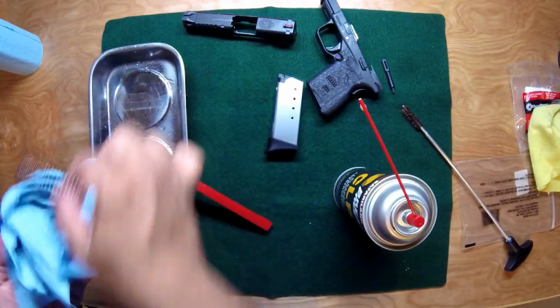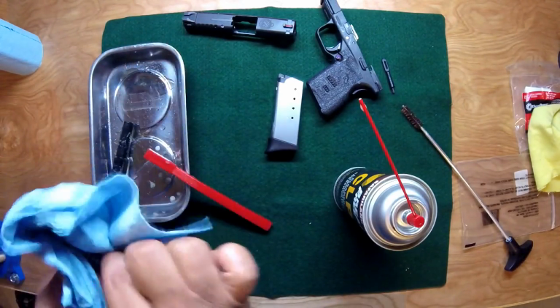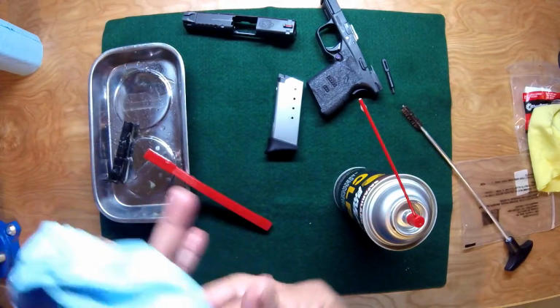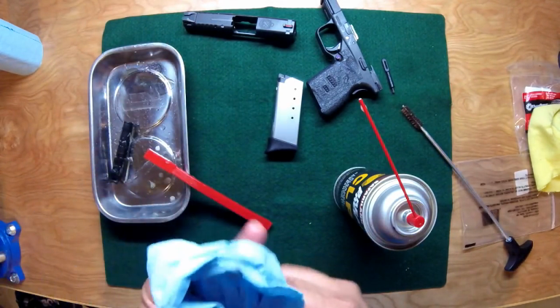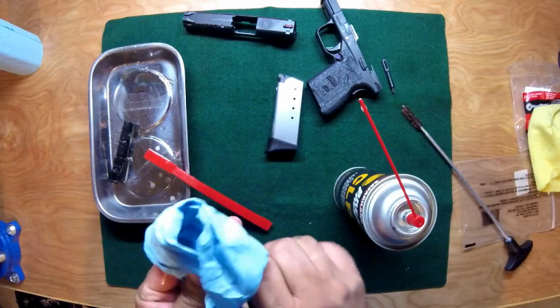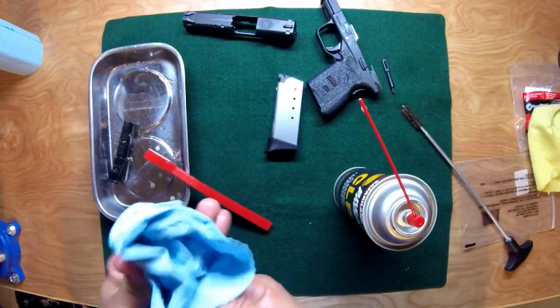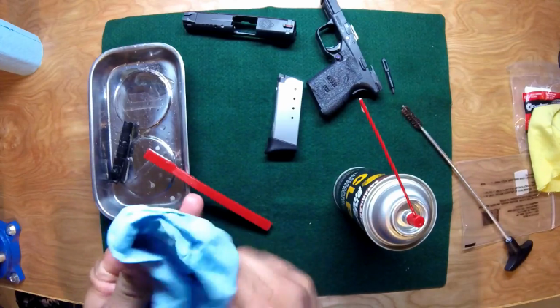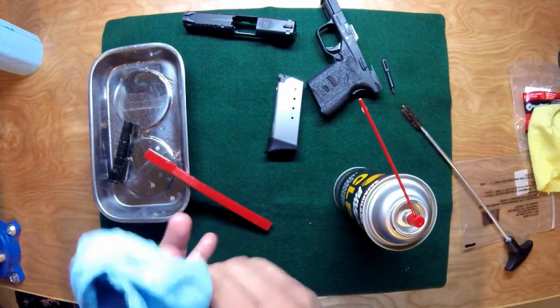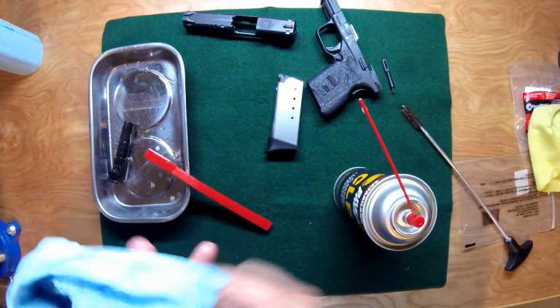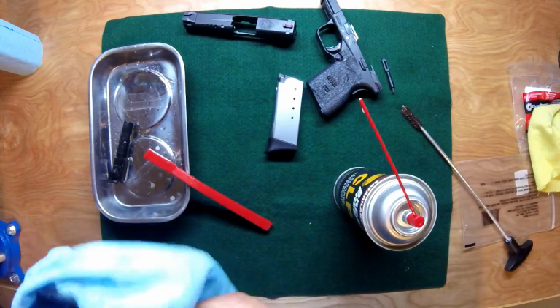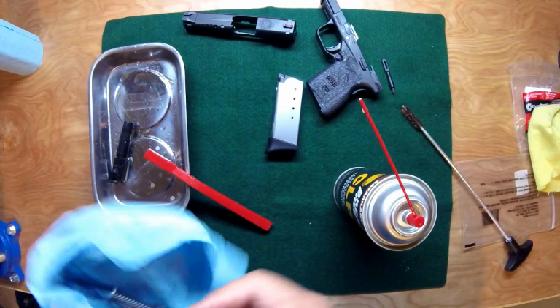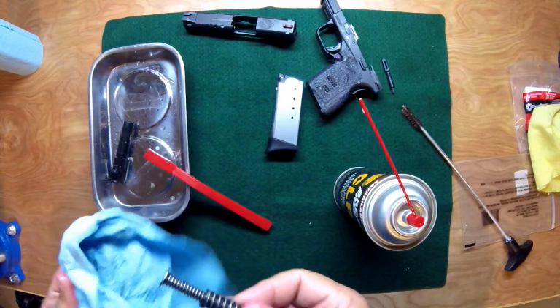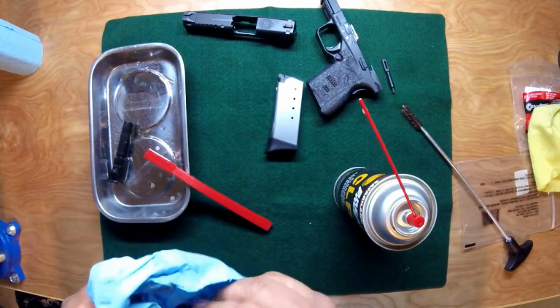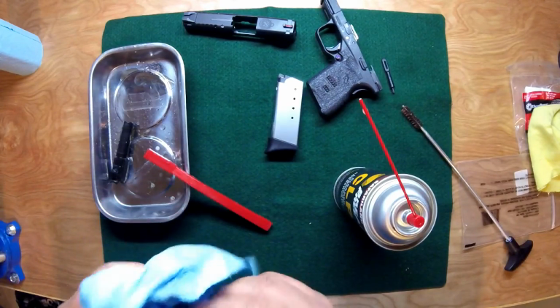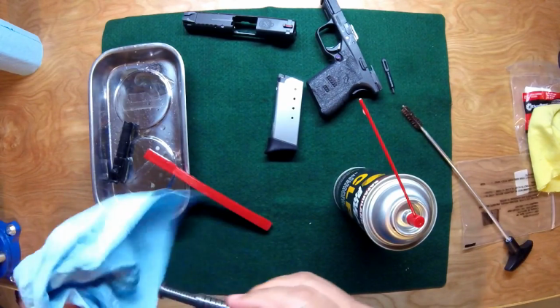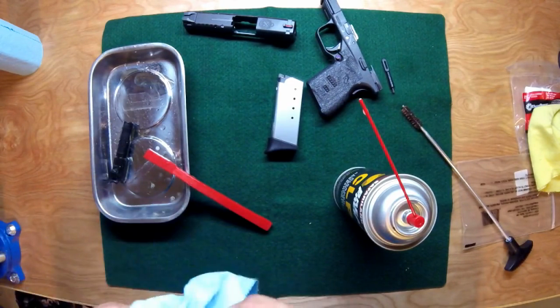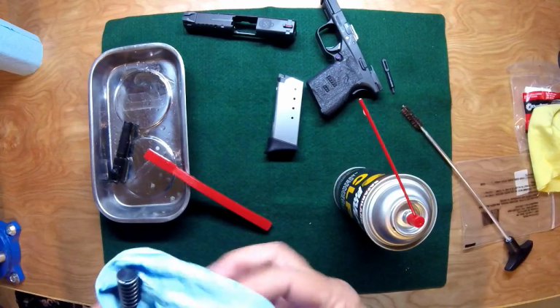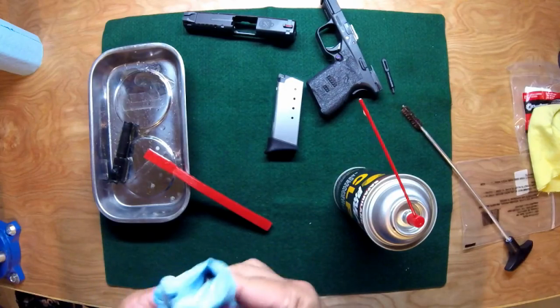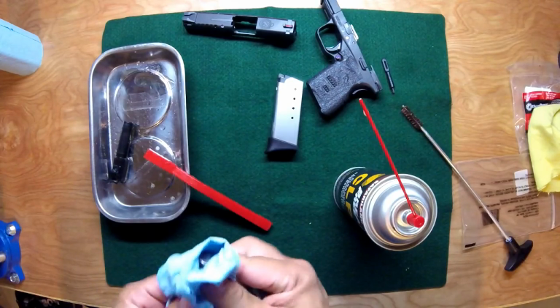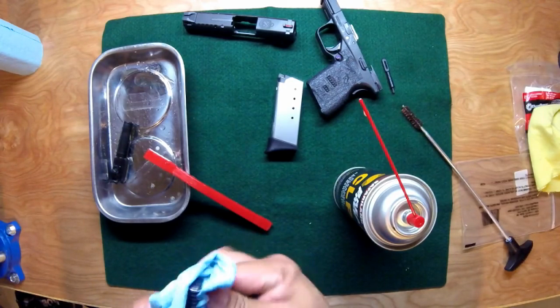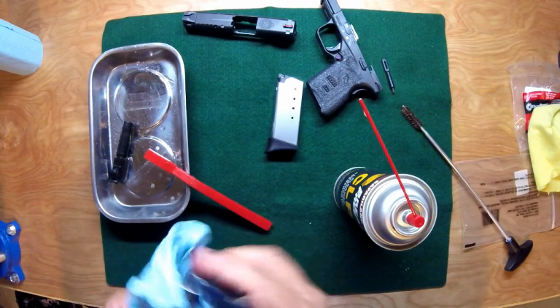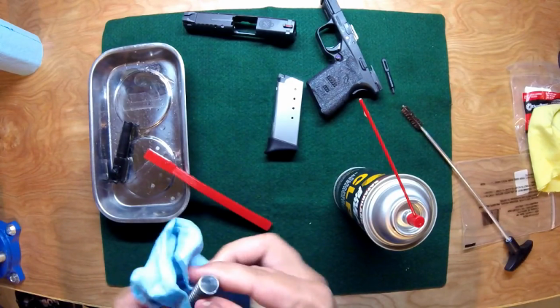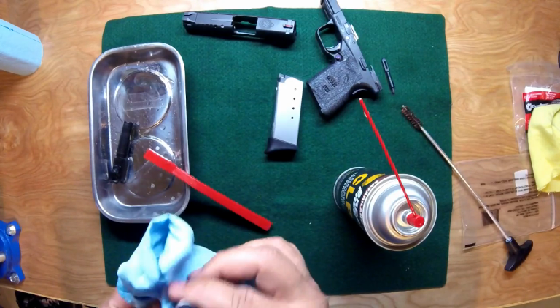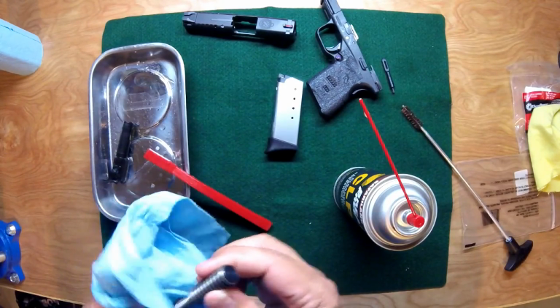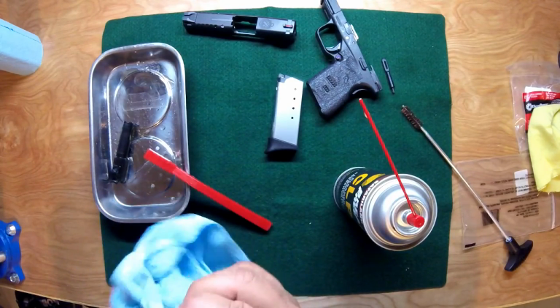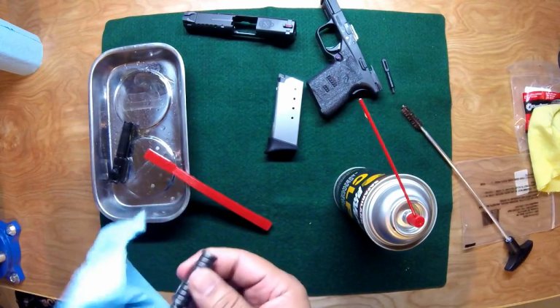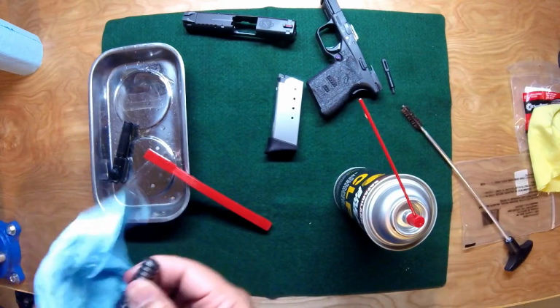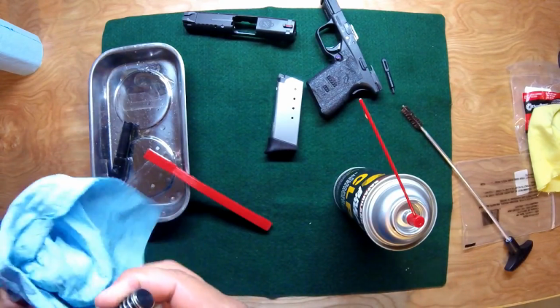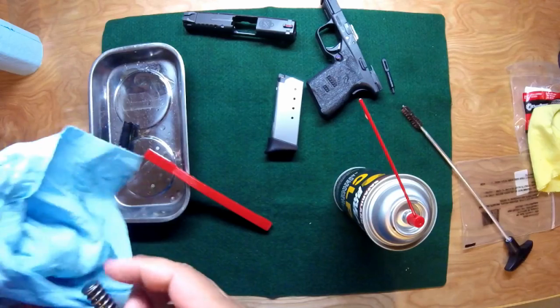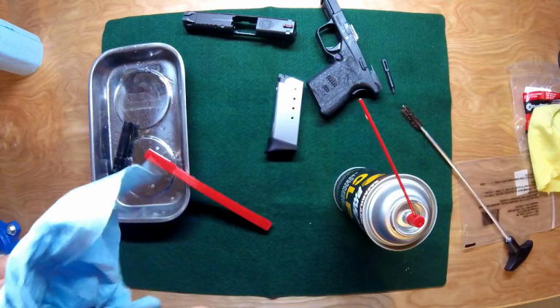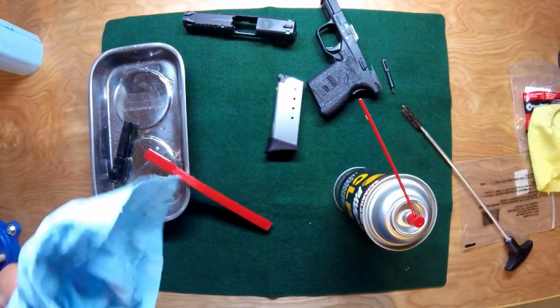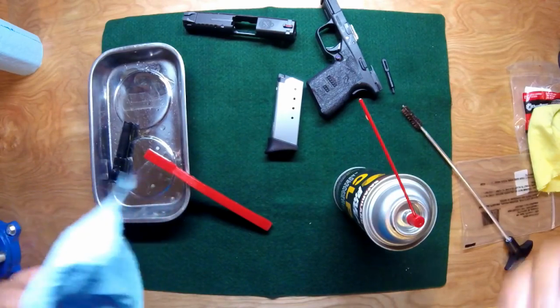For the guide rod and spring, I just wipe it out — it usually doesn't get really nasty. I just like to lube it up and wipe it out. We can set this aside because we're just about done with this part.